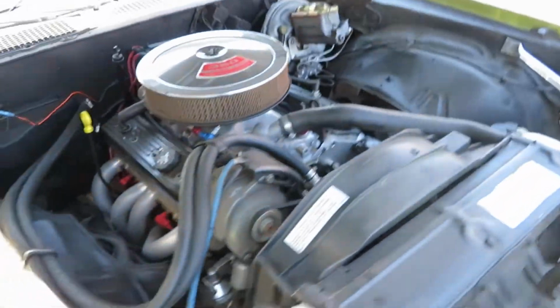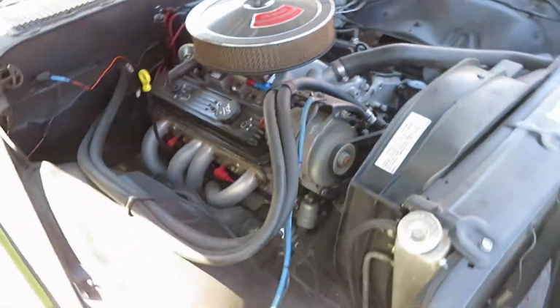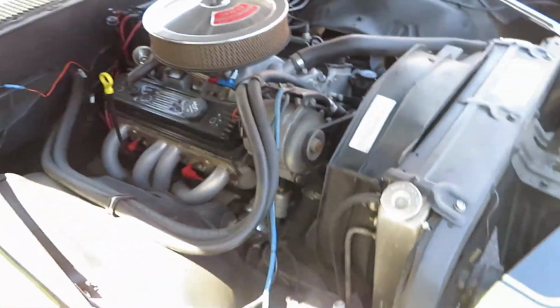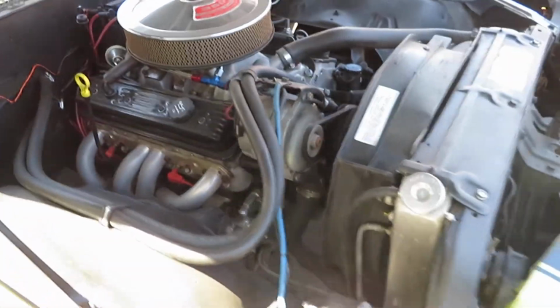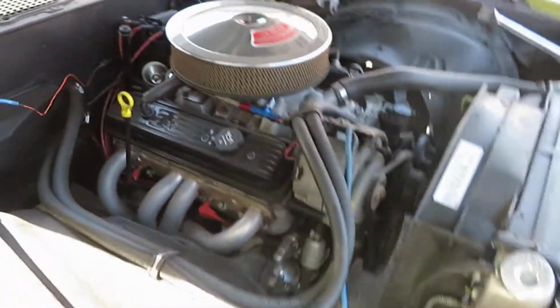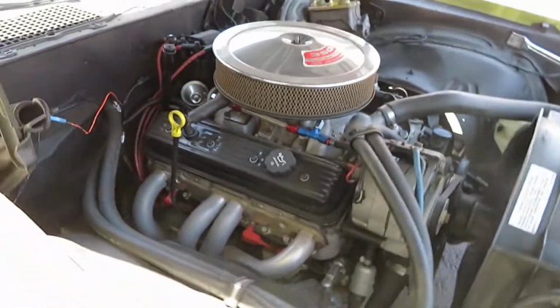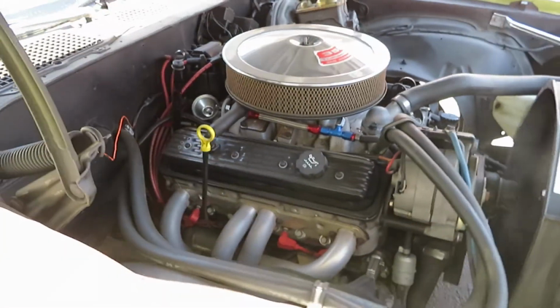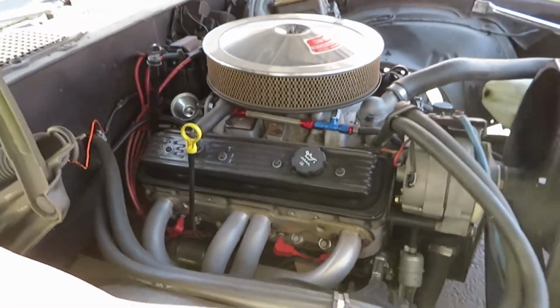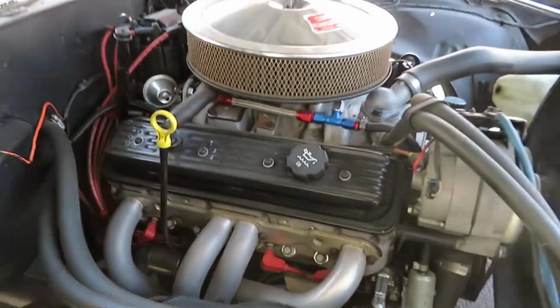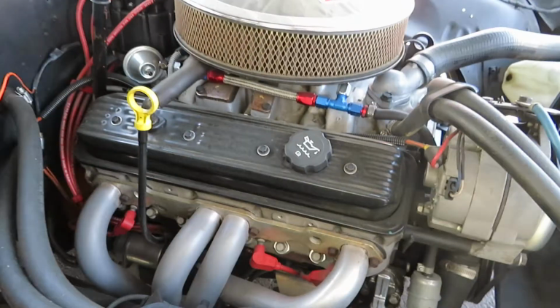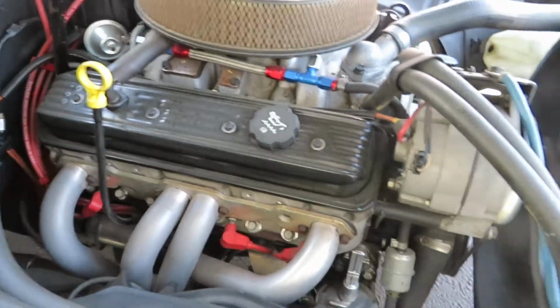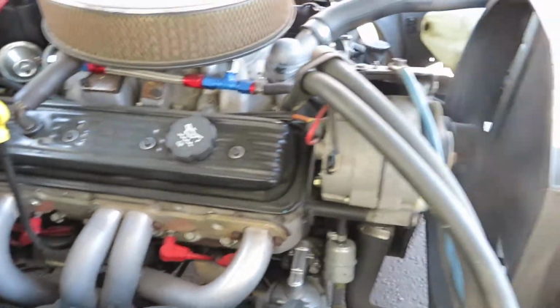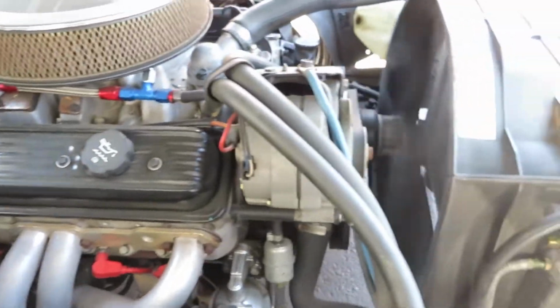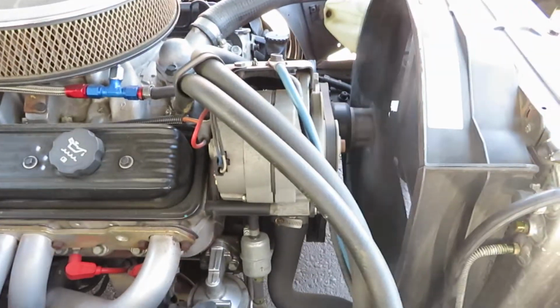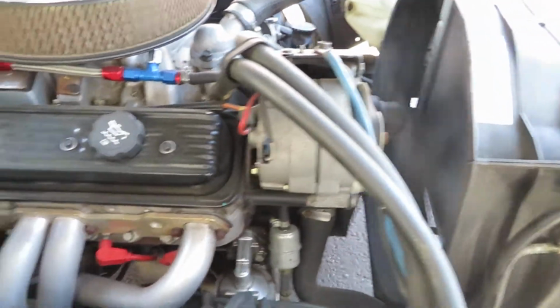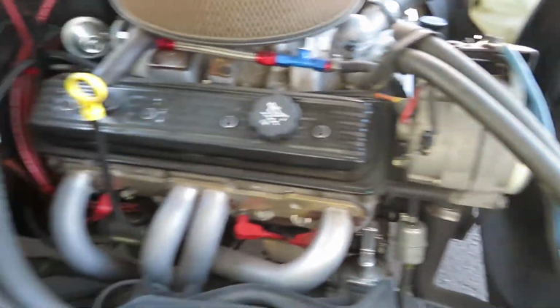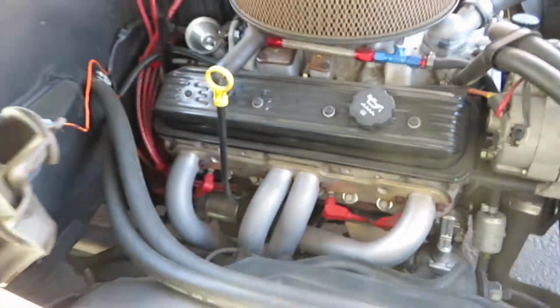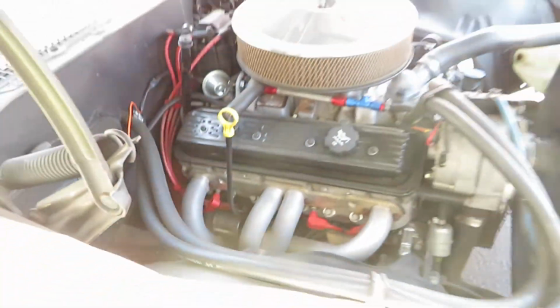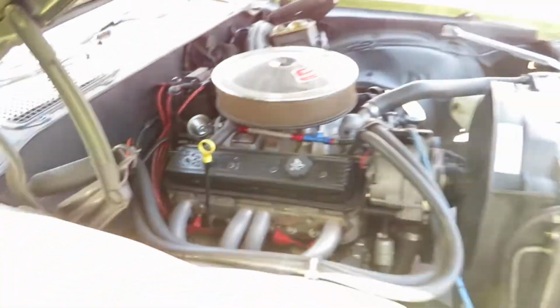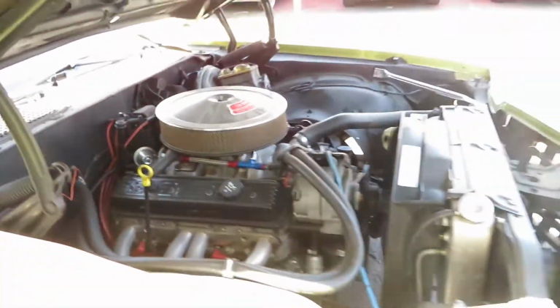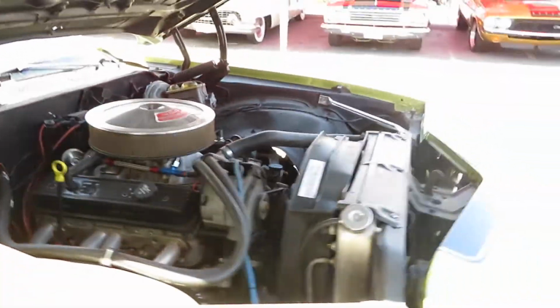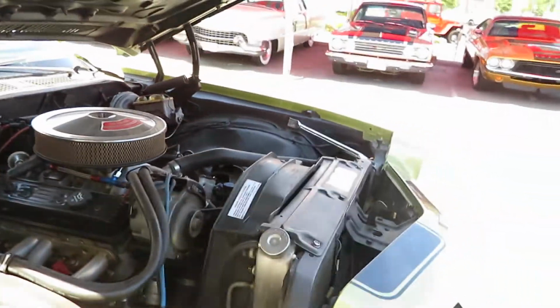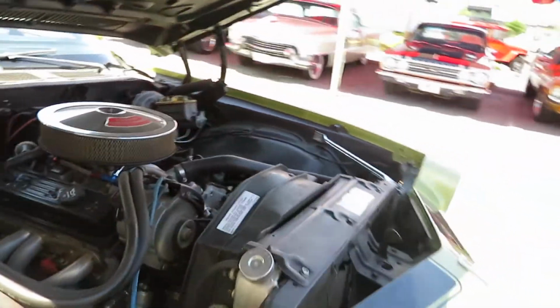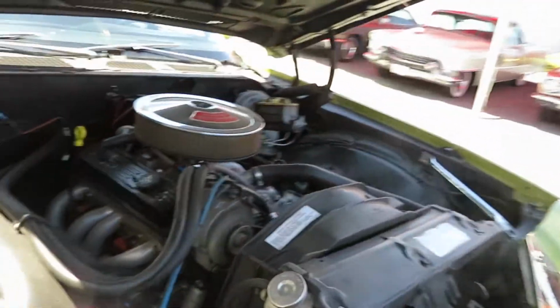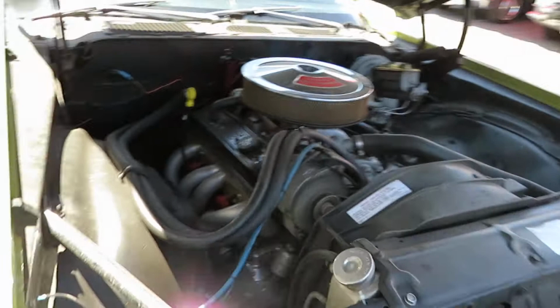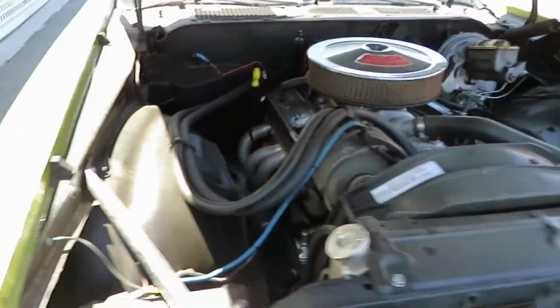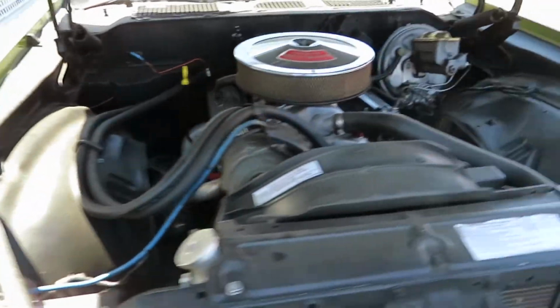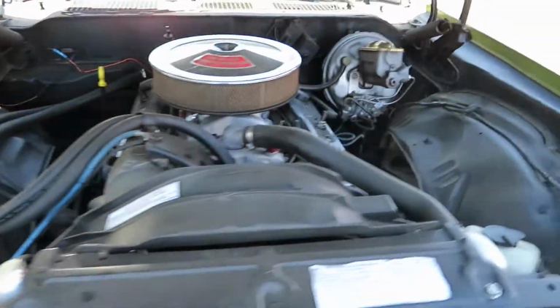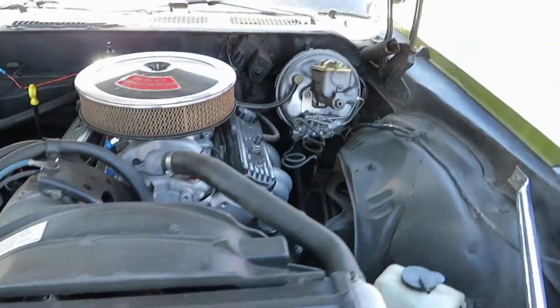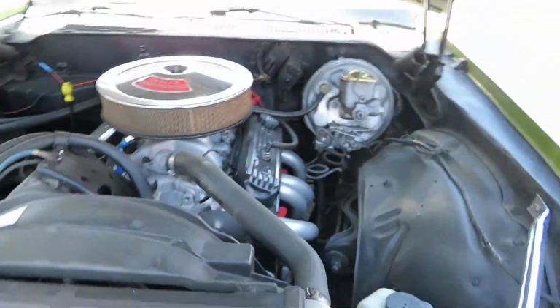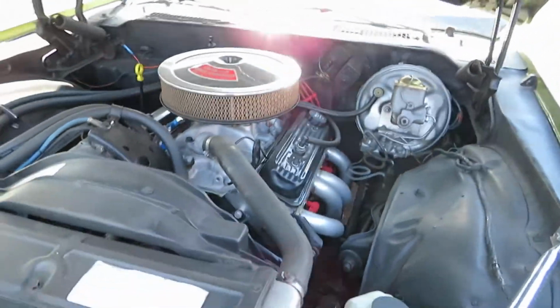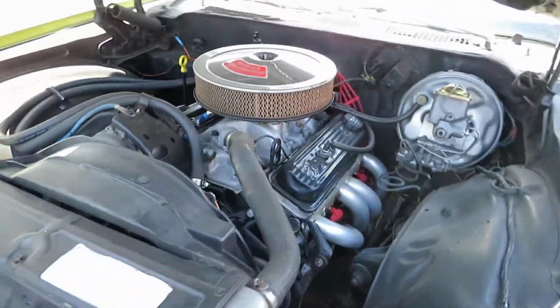This is an upgraded motor with headers and a very clean engine compartment. It looks like there is some newer wiring as well.